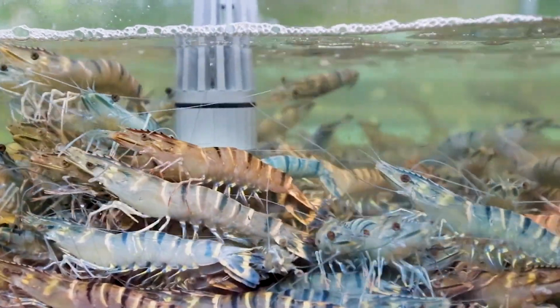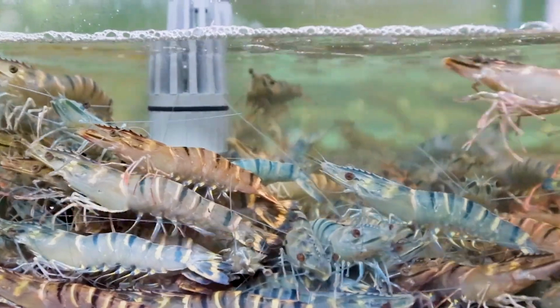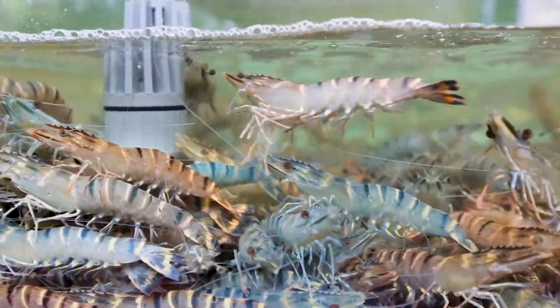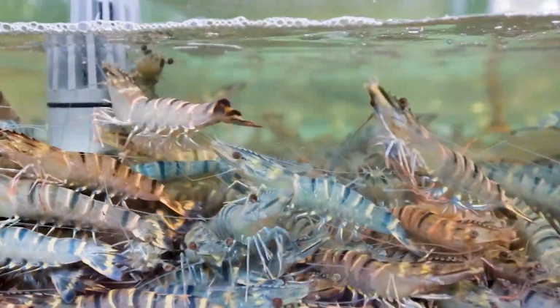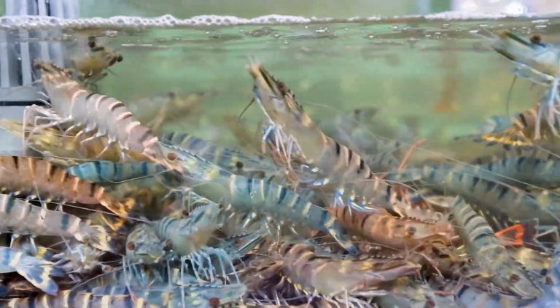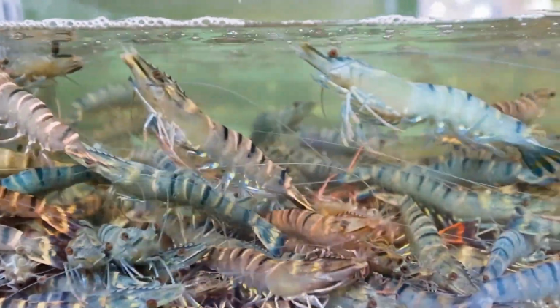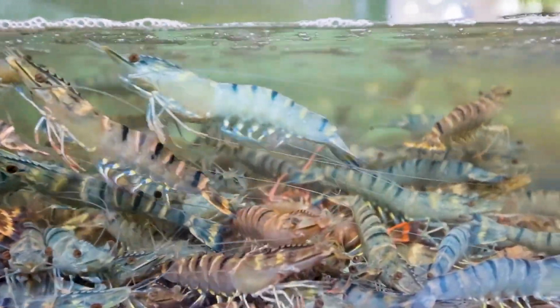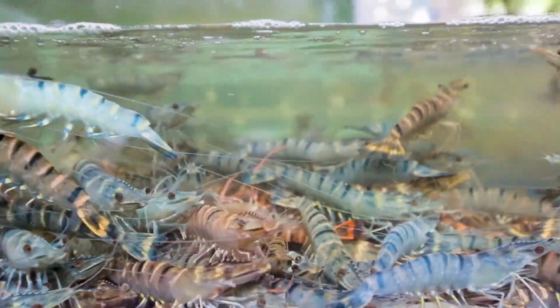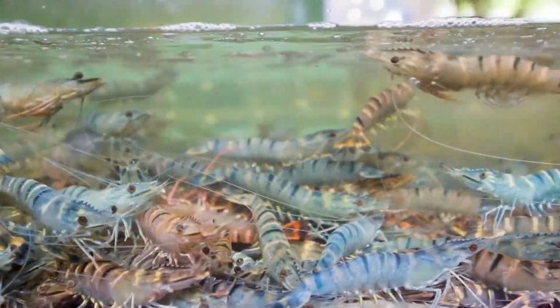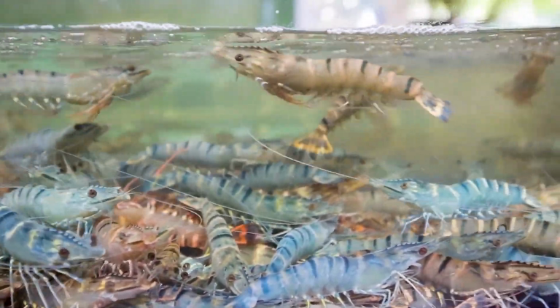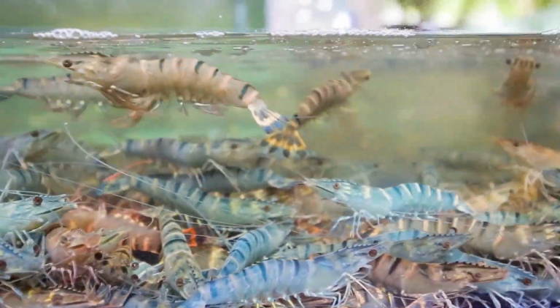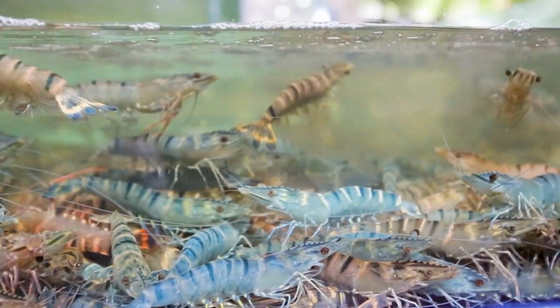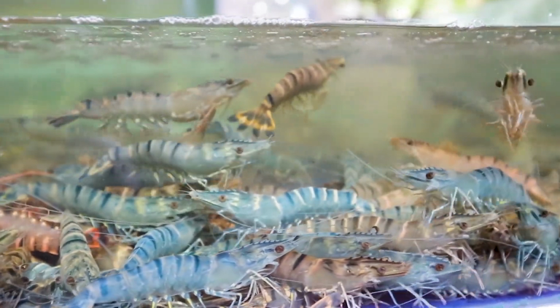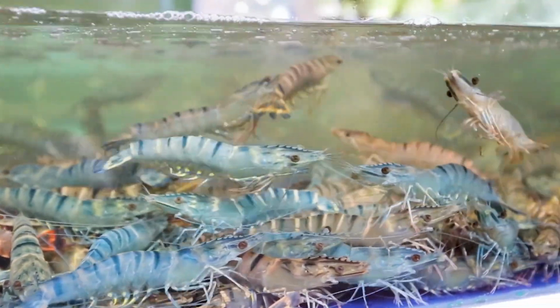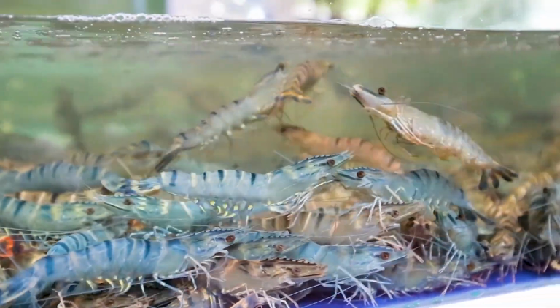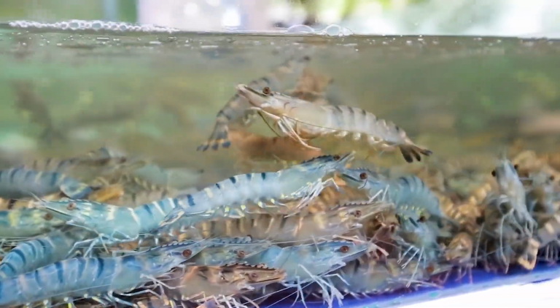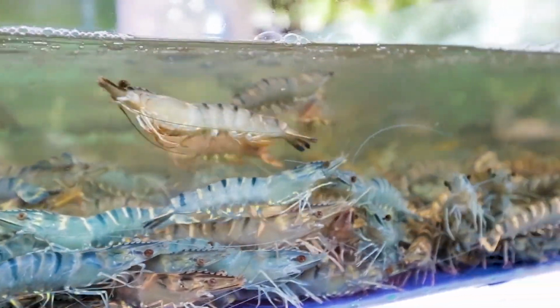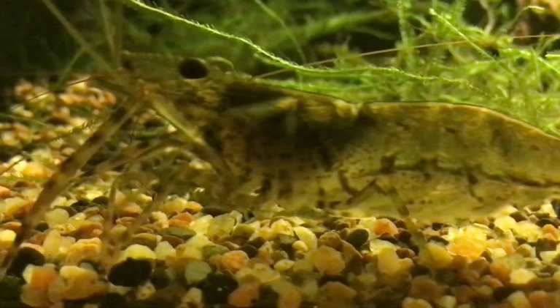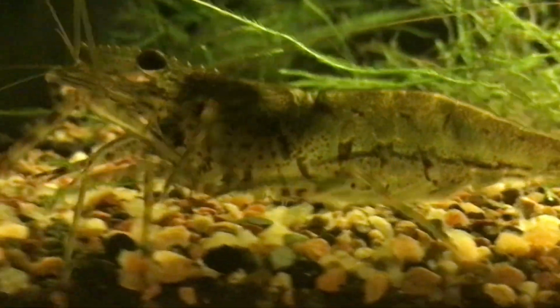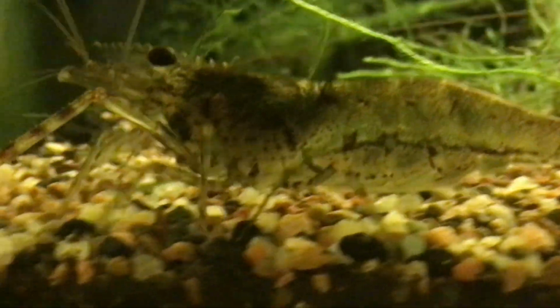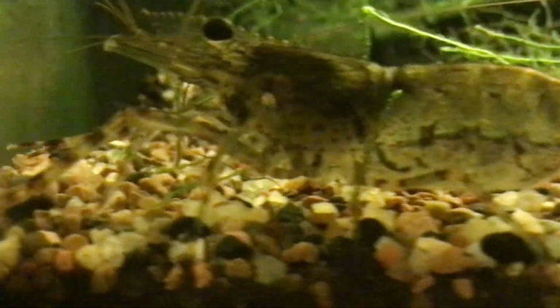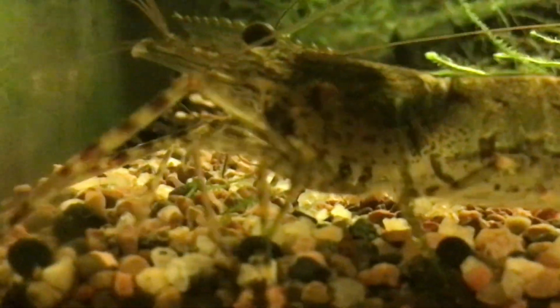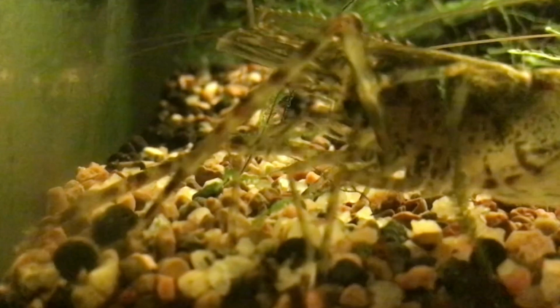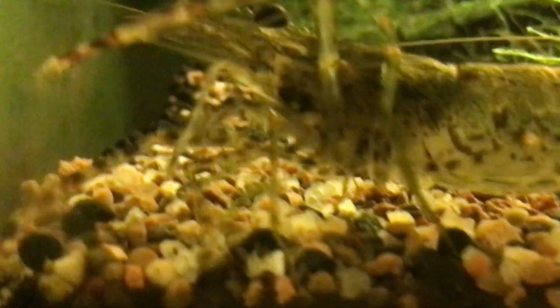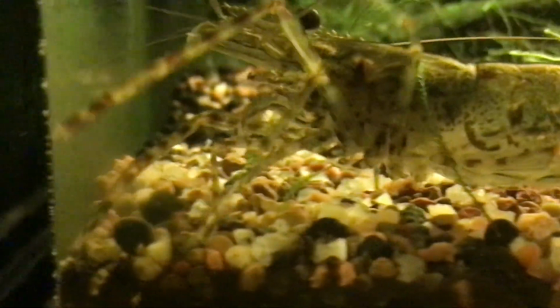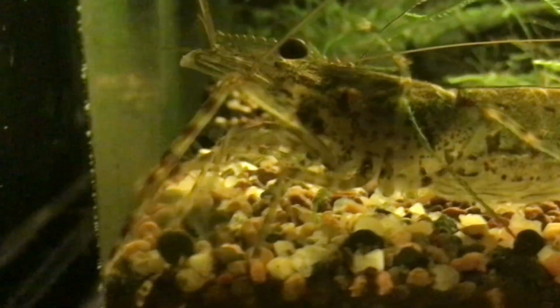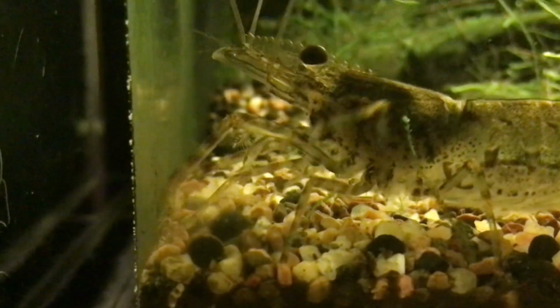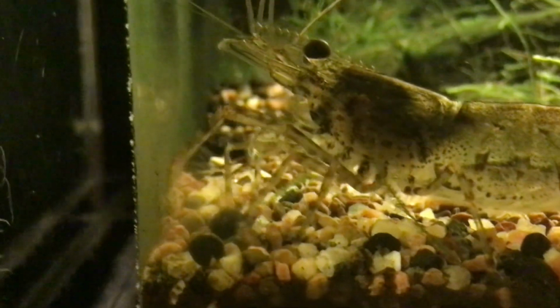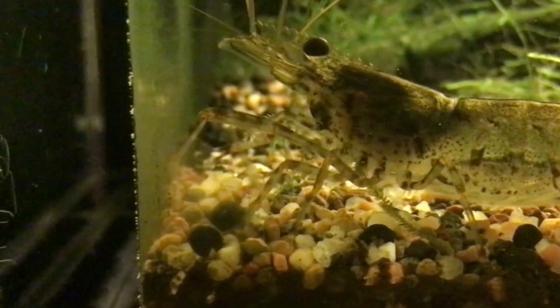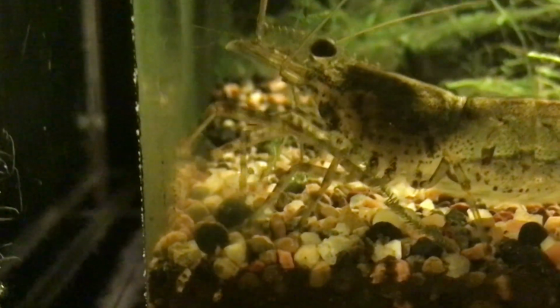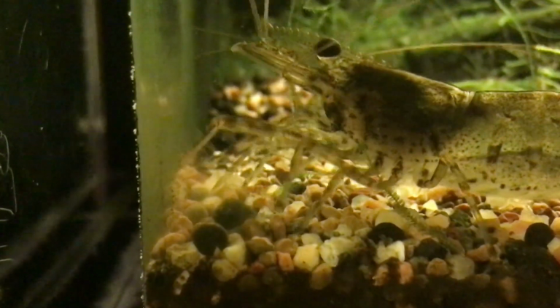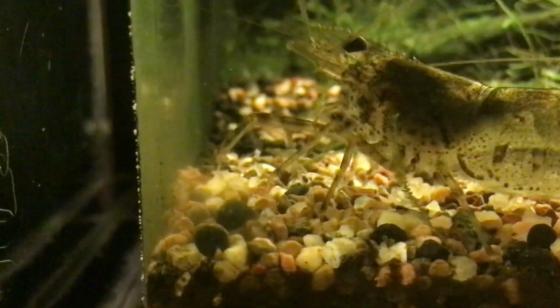Secondly, prawns and shrimp have slightly different body structures. Prawns tend to have a longer, more slender body shape, while shrimp have a shorter, more compact body. Prawns often have a curved or arched body, while shrimp are typically straighter.